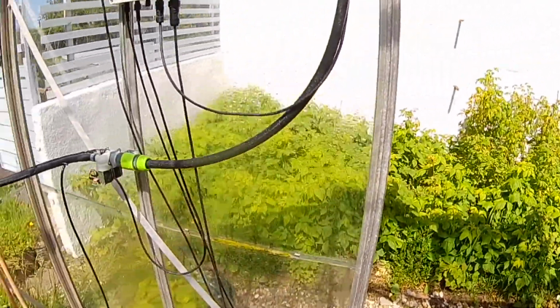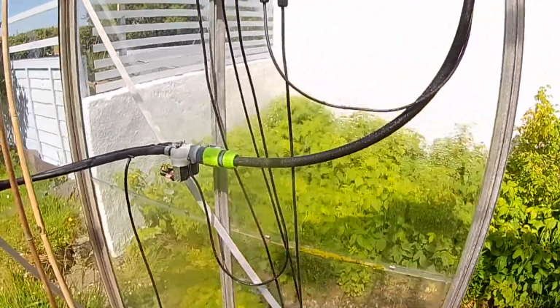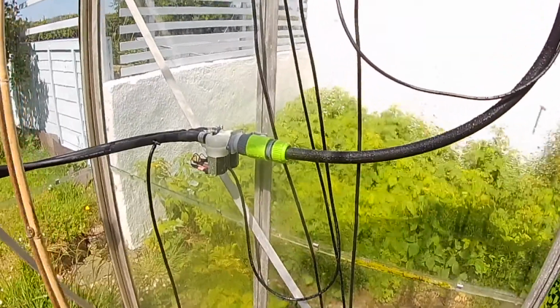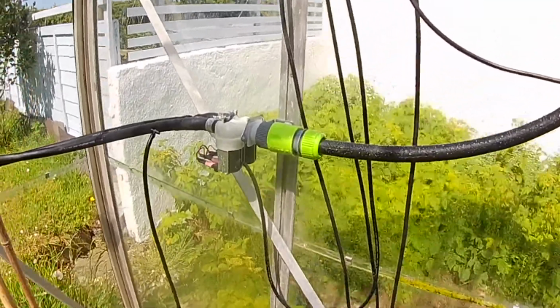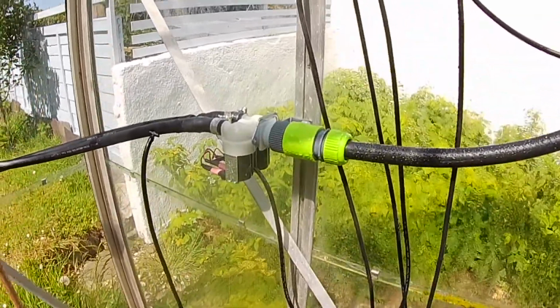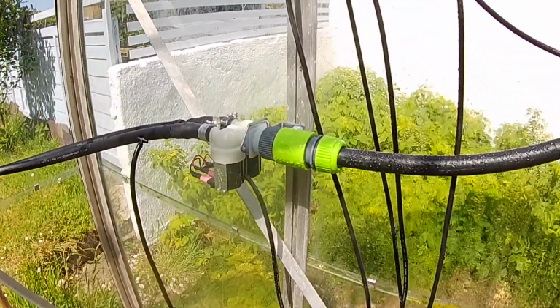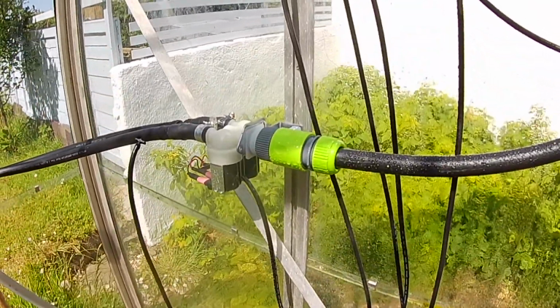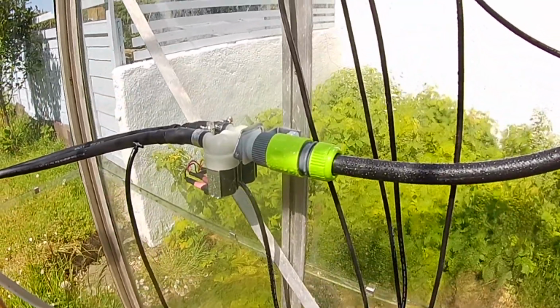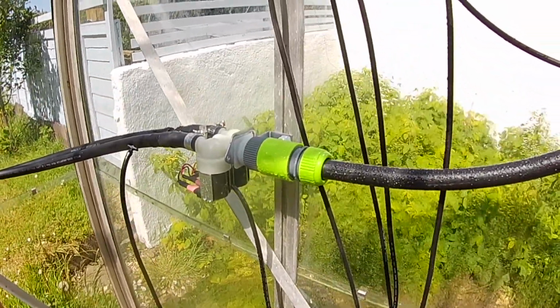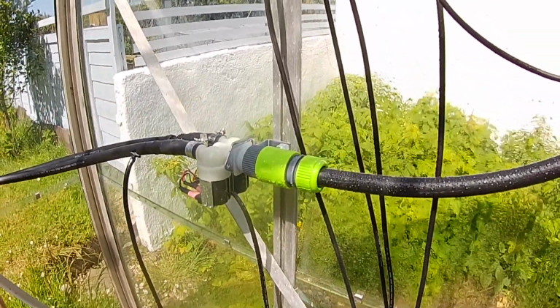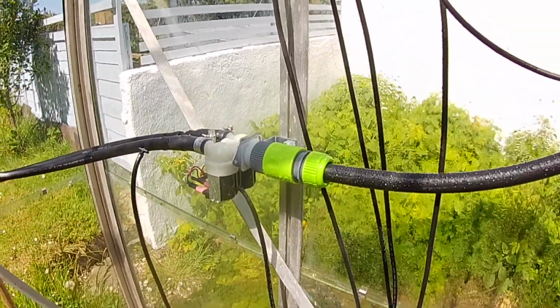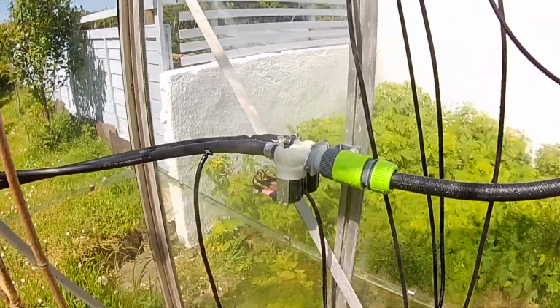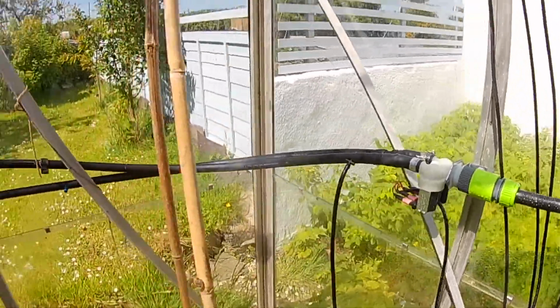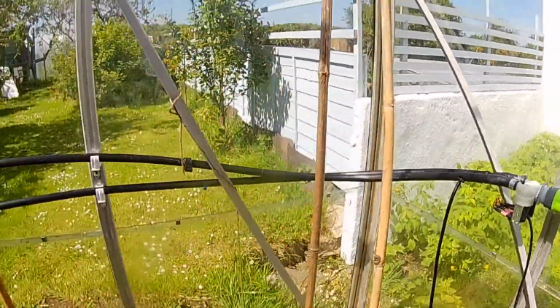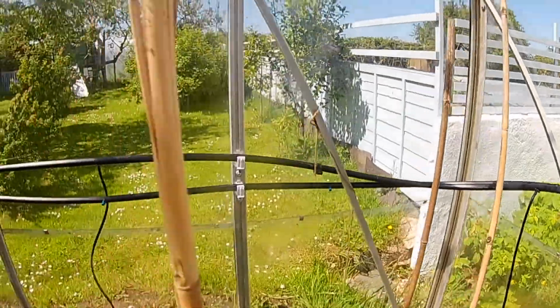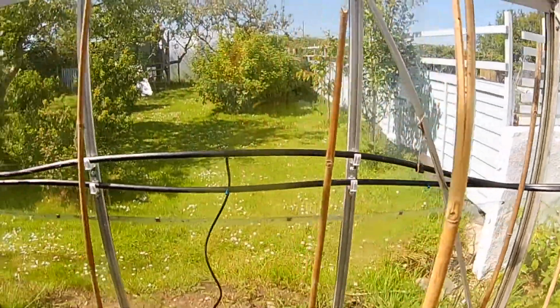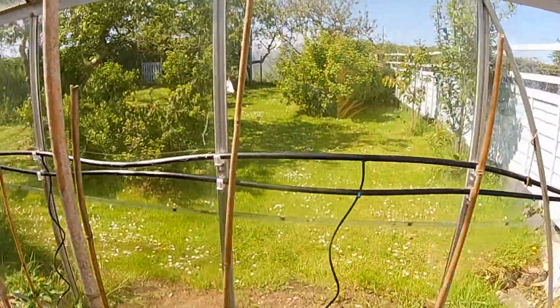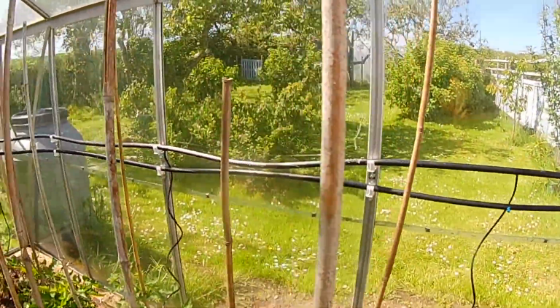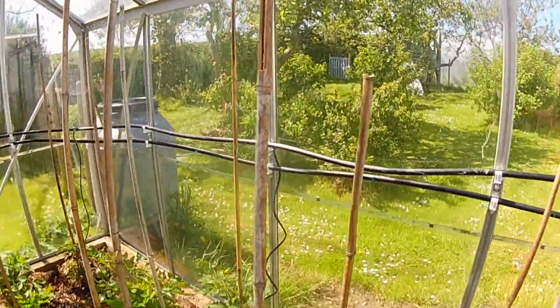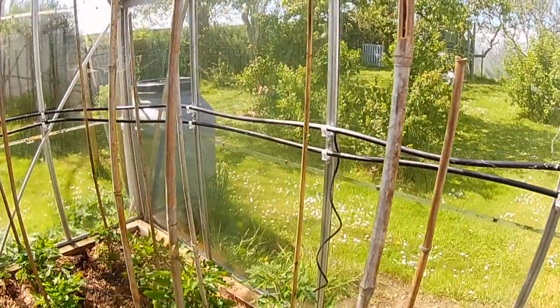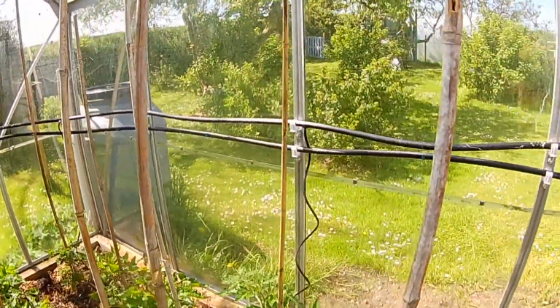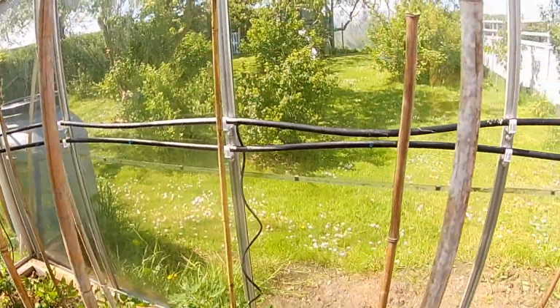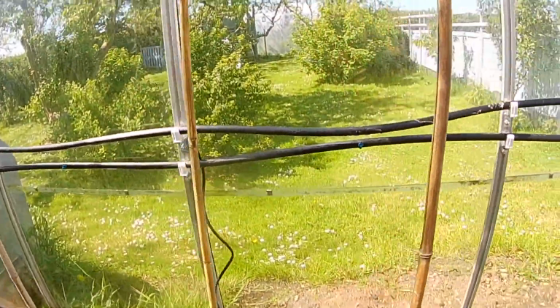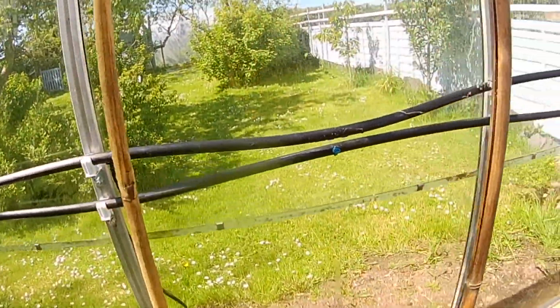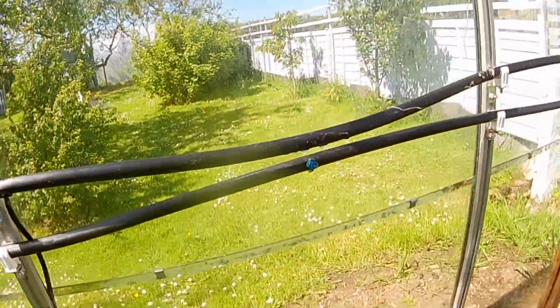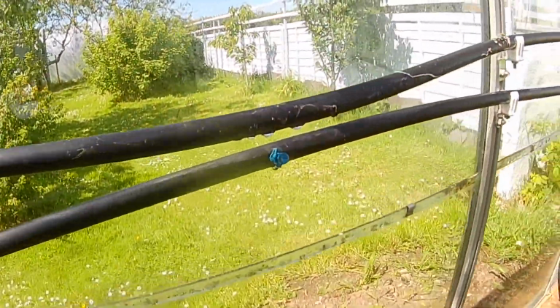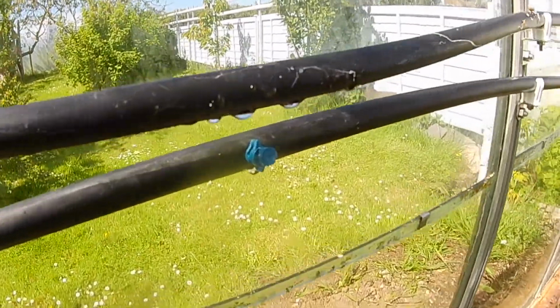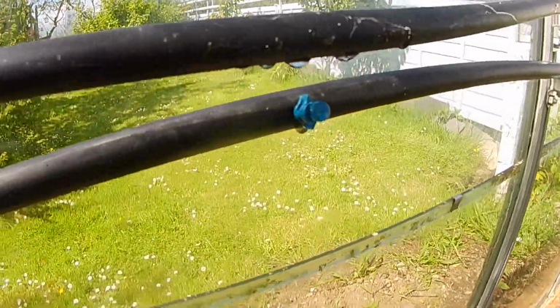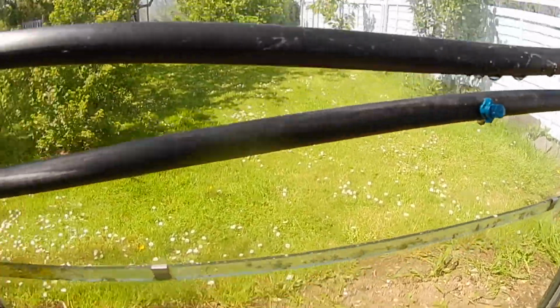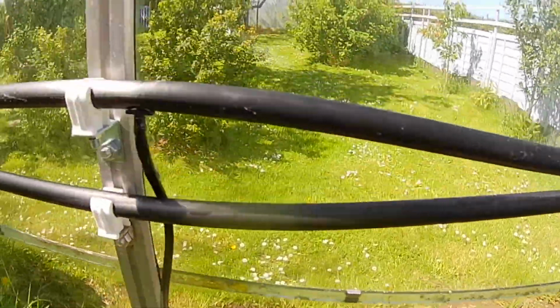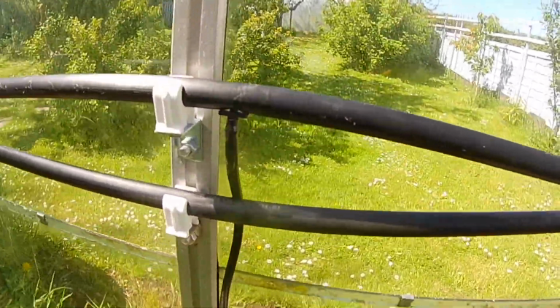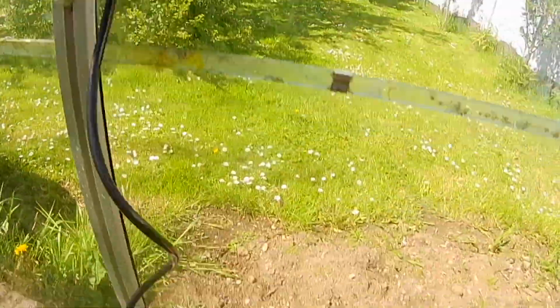Water comes into these valves which are turned on electrically by the control box. Water is distributed around the greenhouse in standard irrigation pipe into which you can fit sprayers, misters or dripper lines.